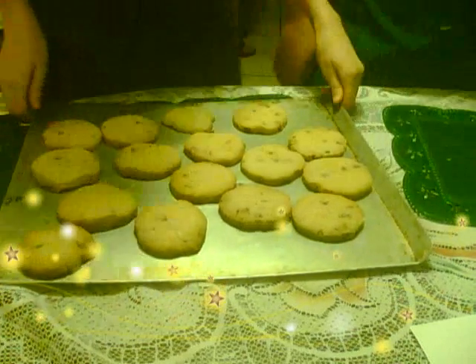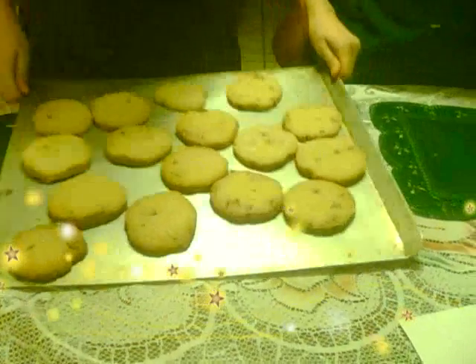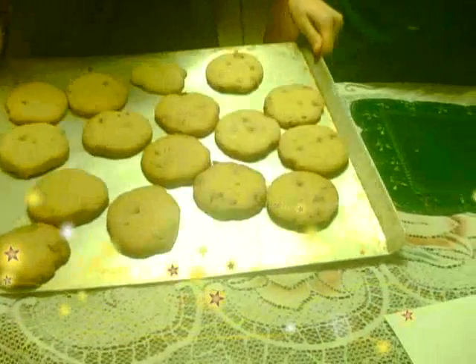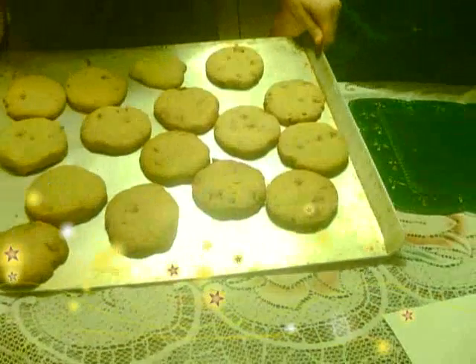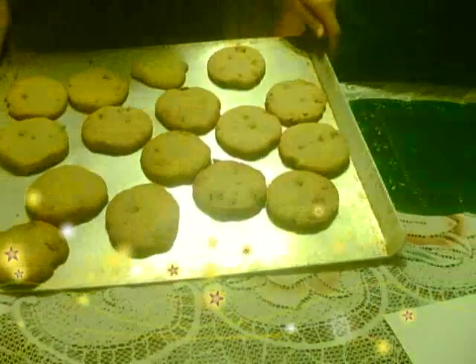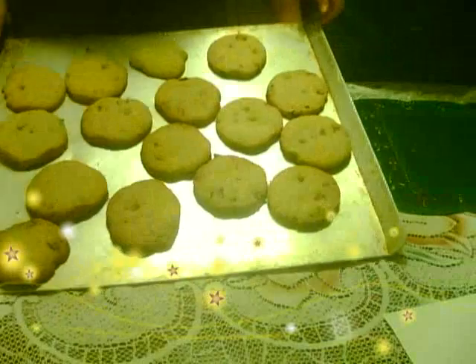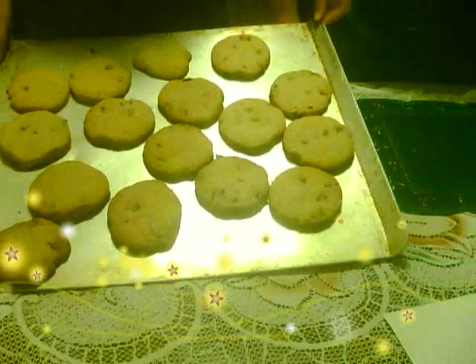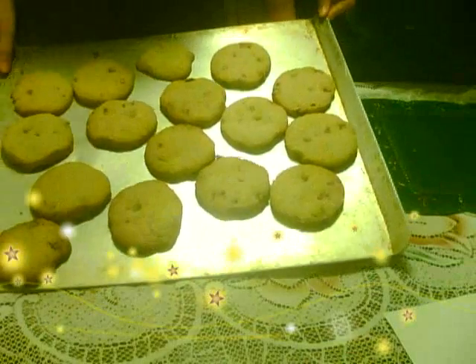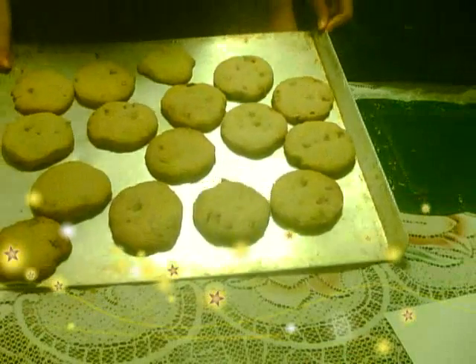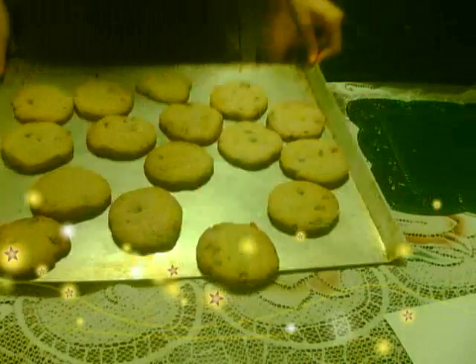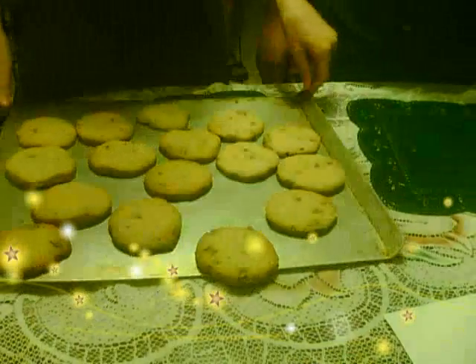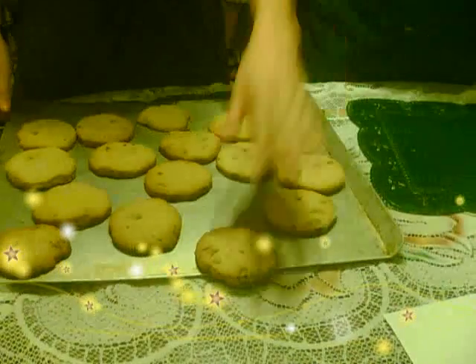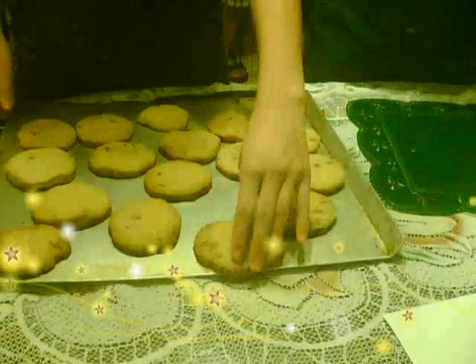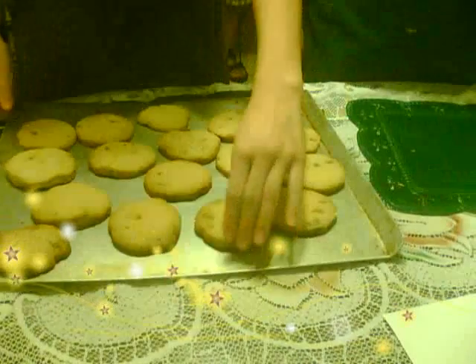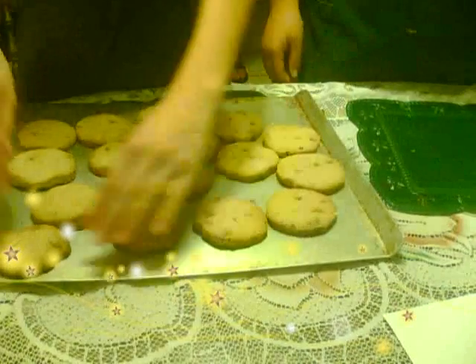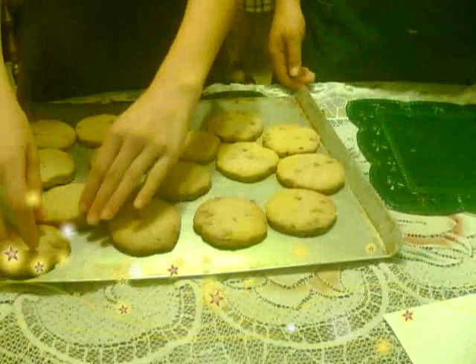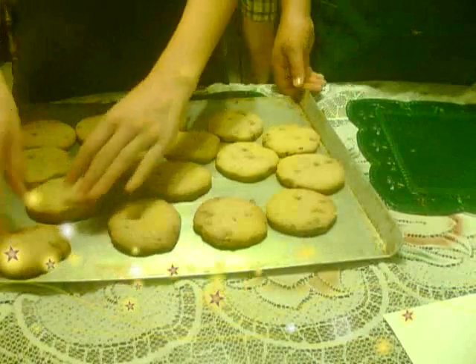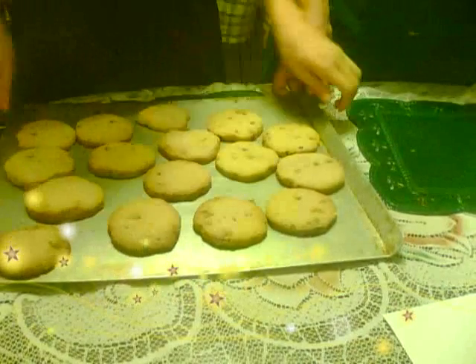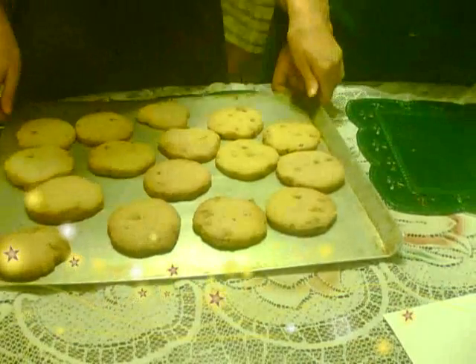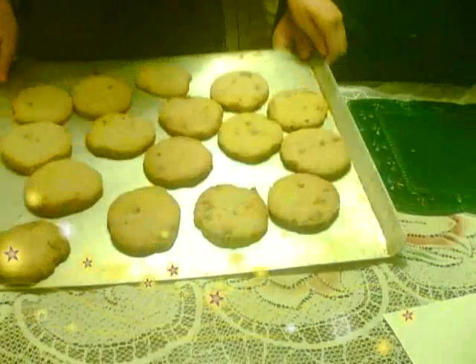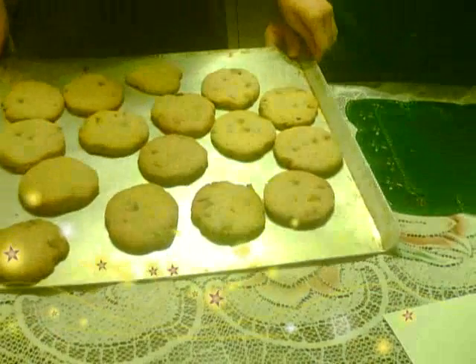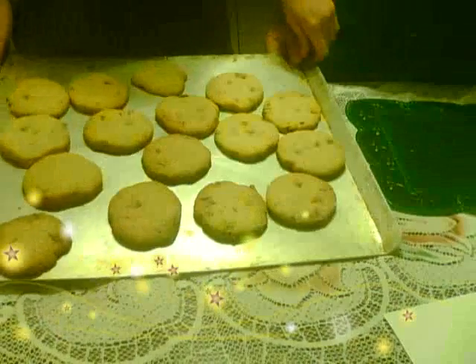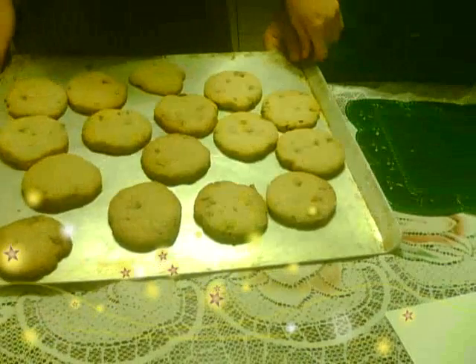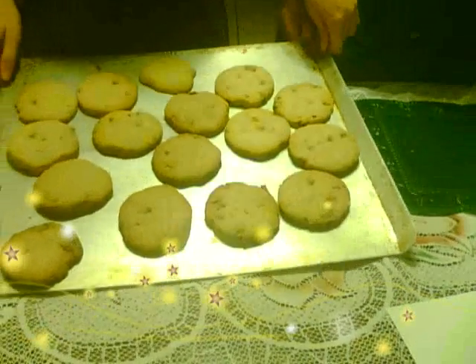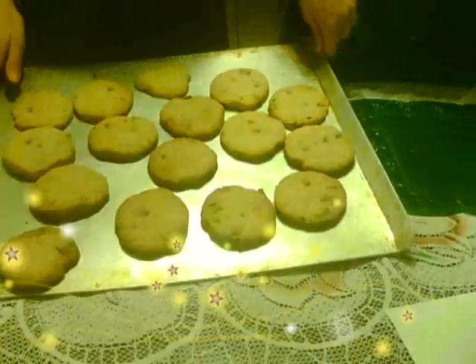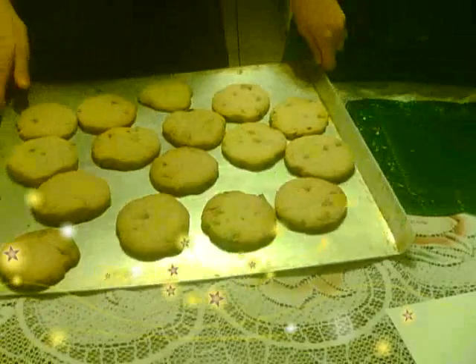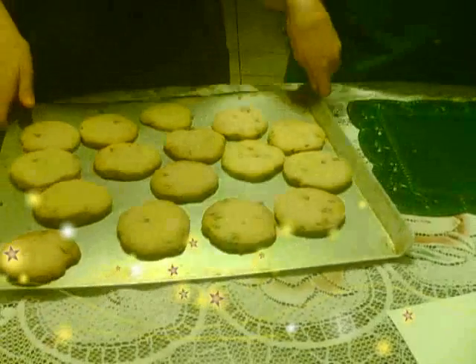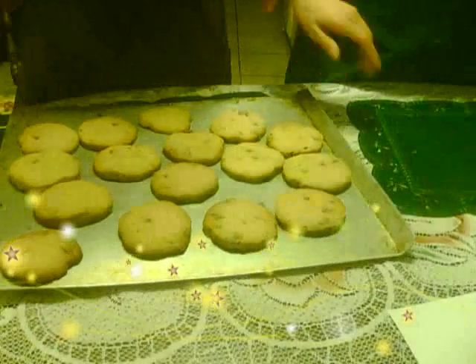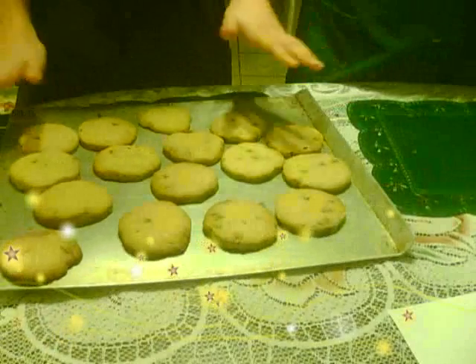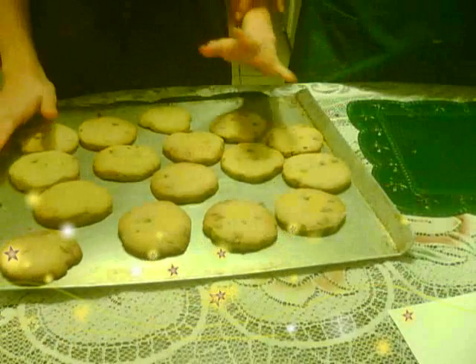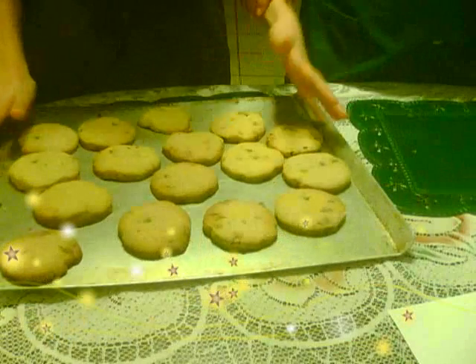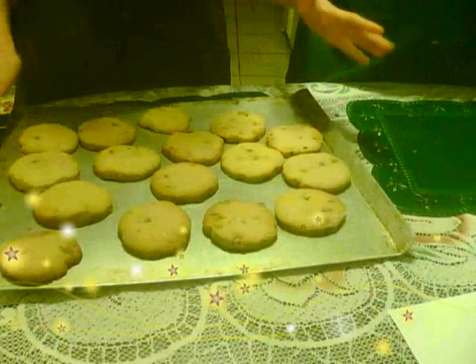This is how your cookies kind of look like. I'm not saying that they're all perfect in life, but yeah, this is how they should look. It smells really good. We just took them out and they're really hot.